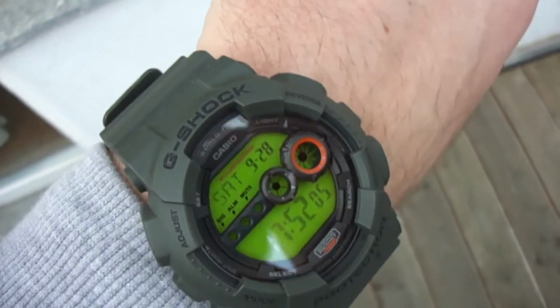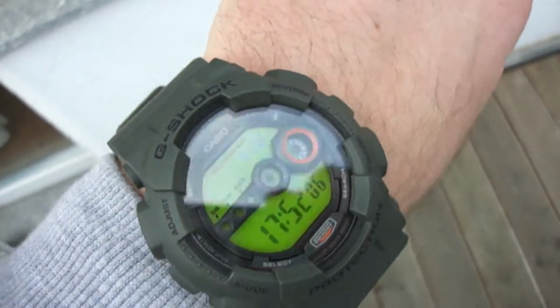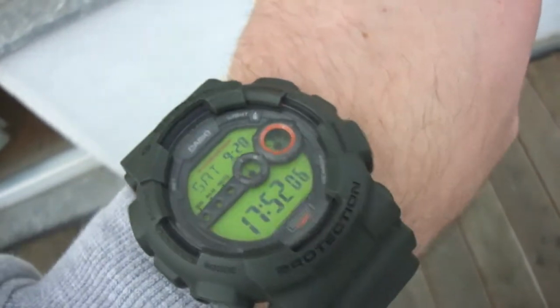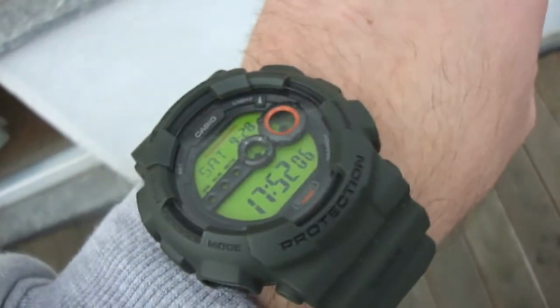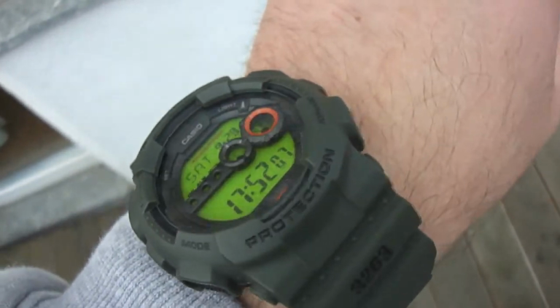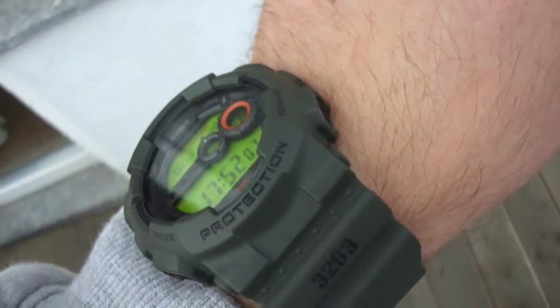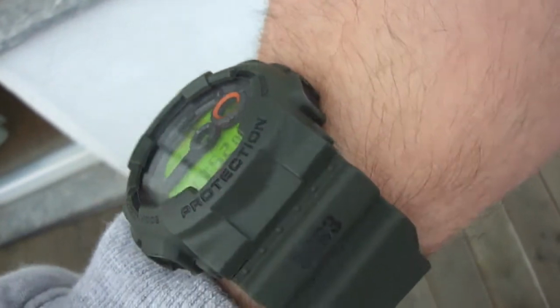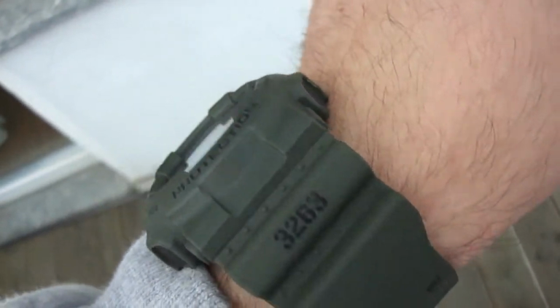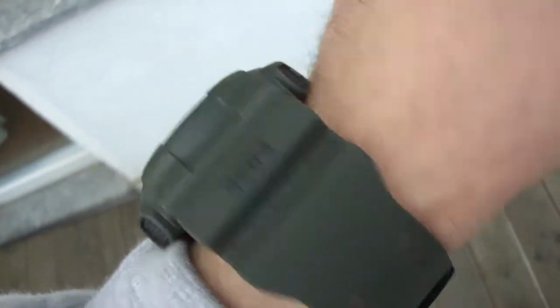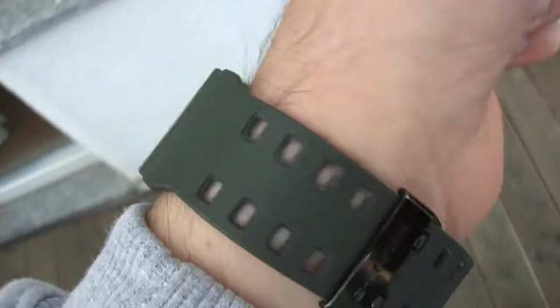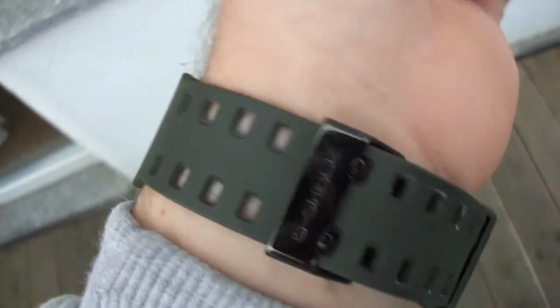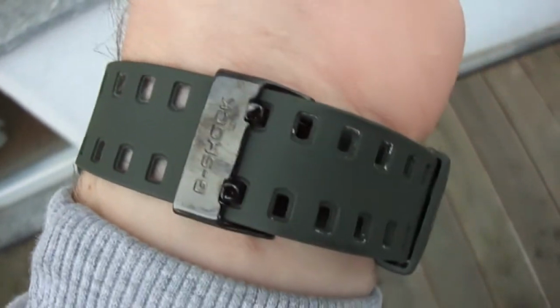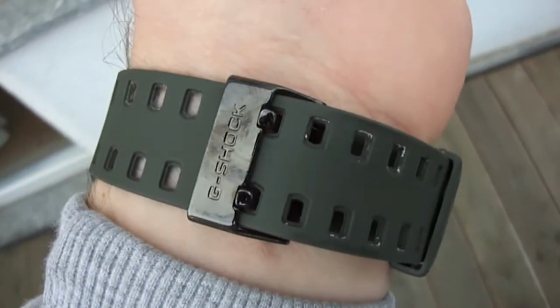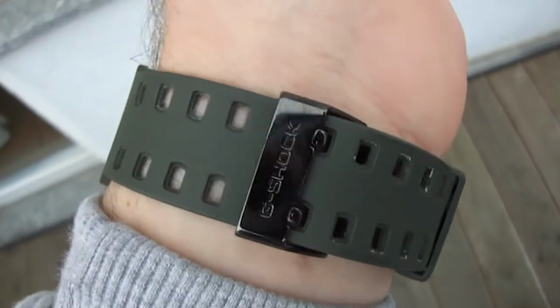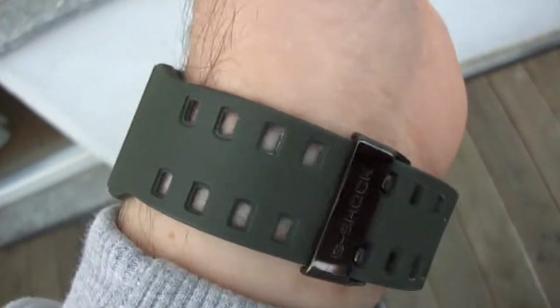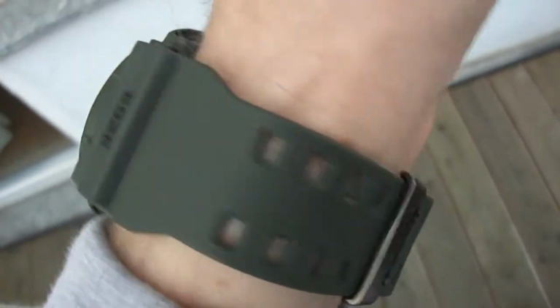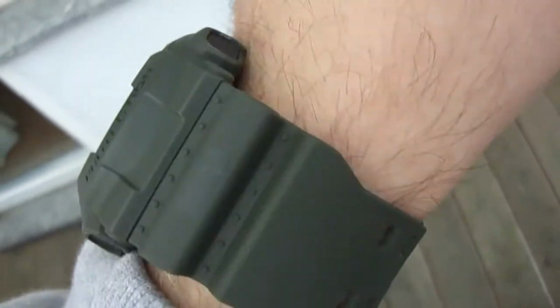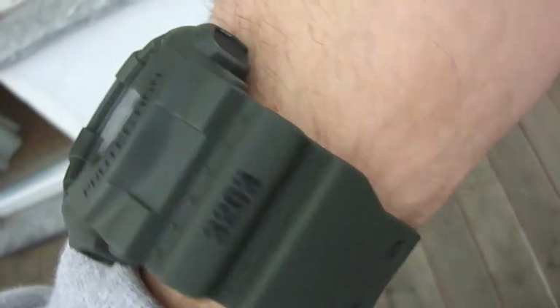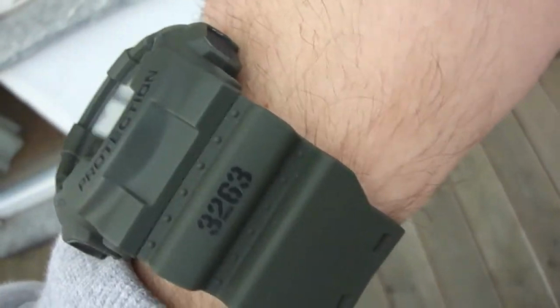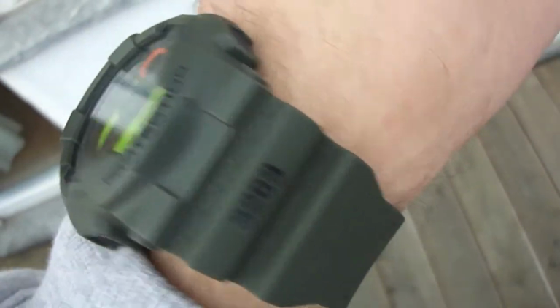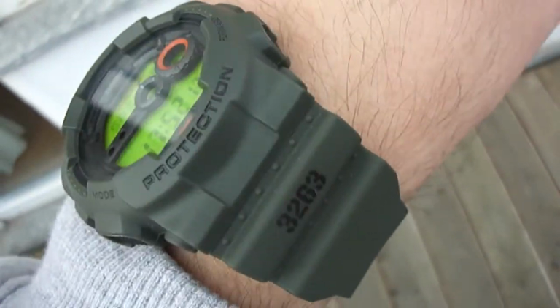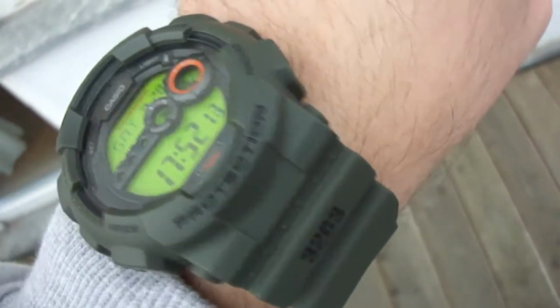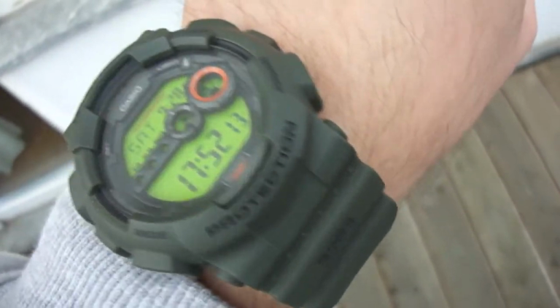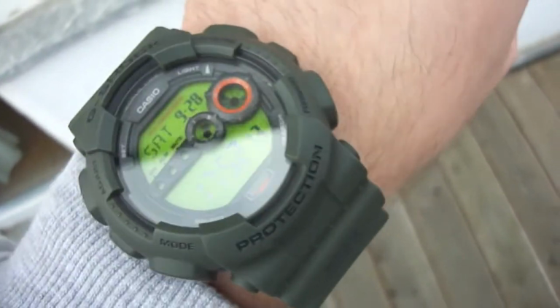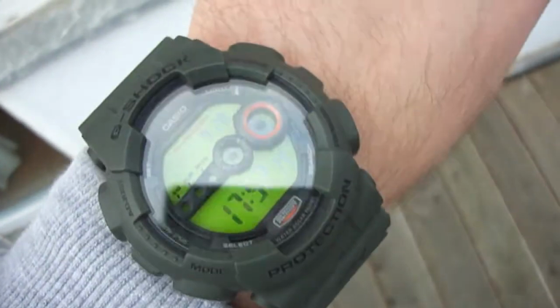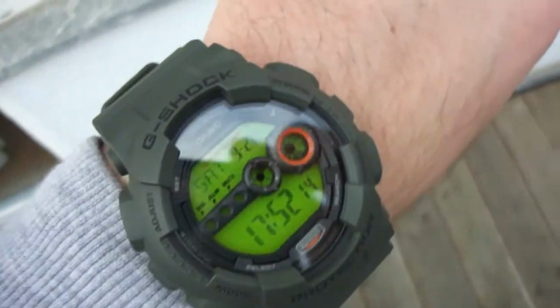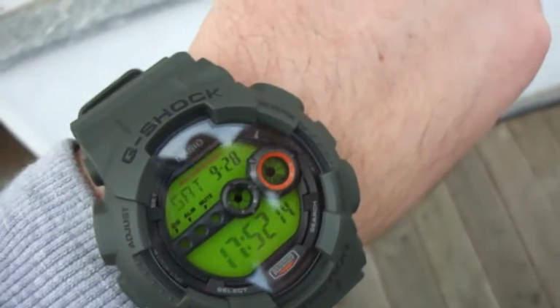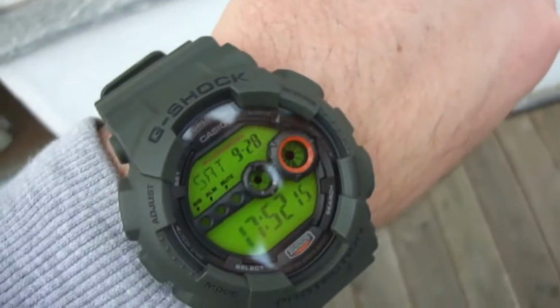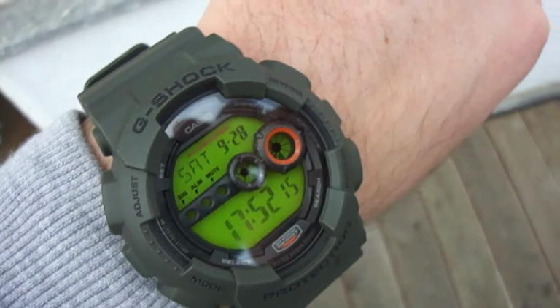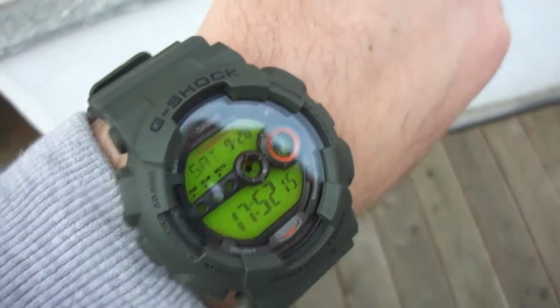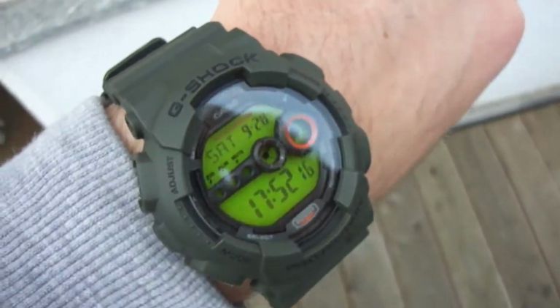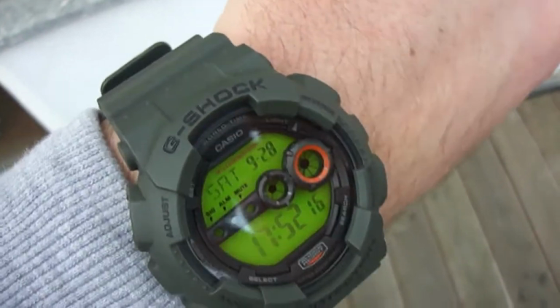I hope you like it. I think it looks very nice. Military piece with the green display.